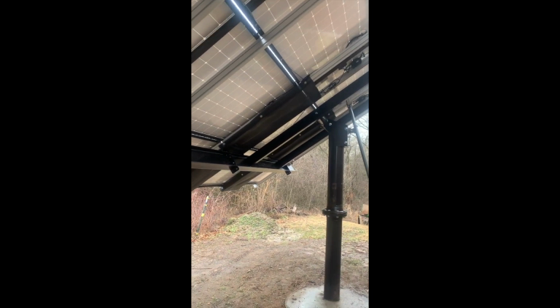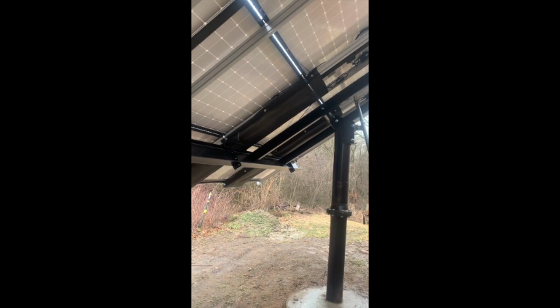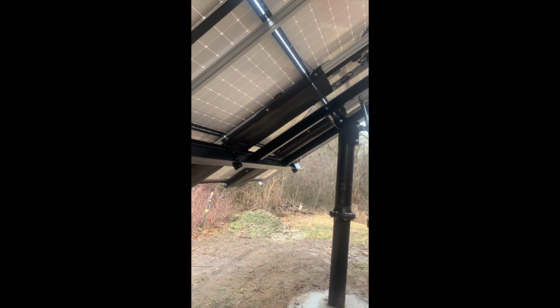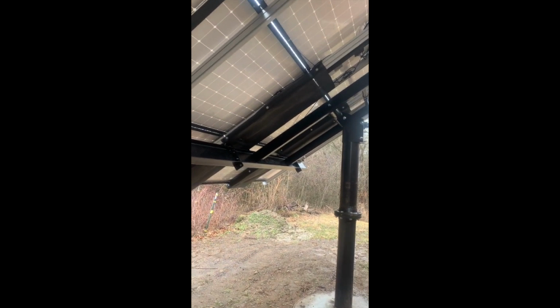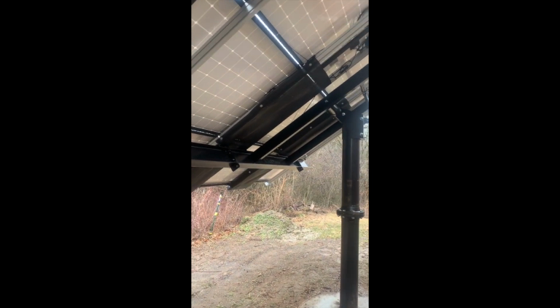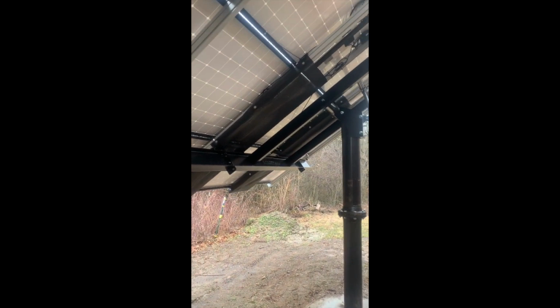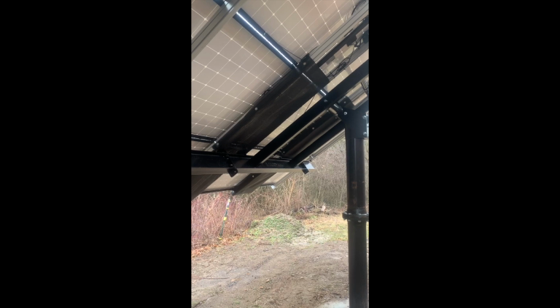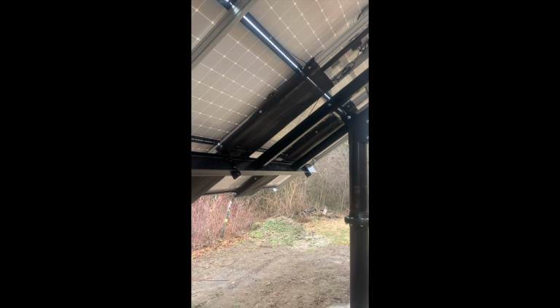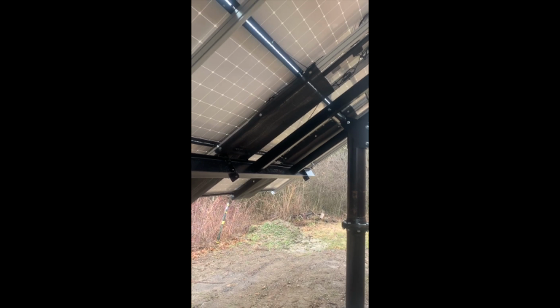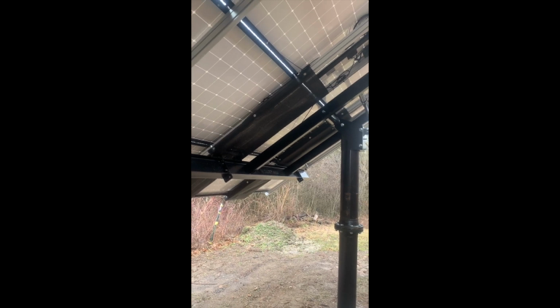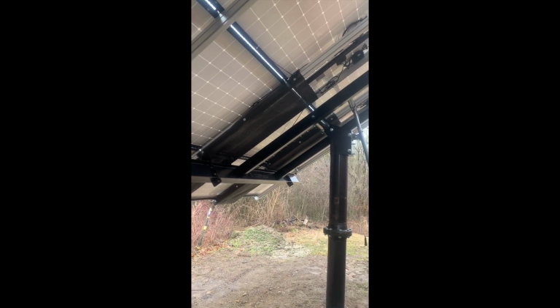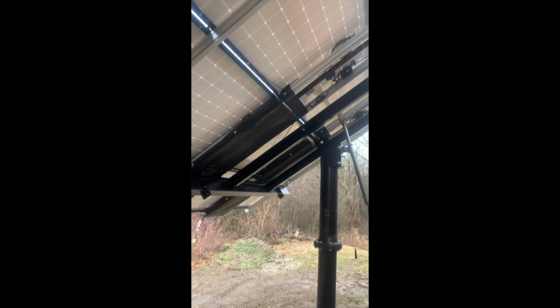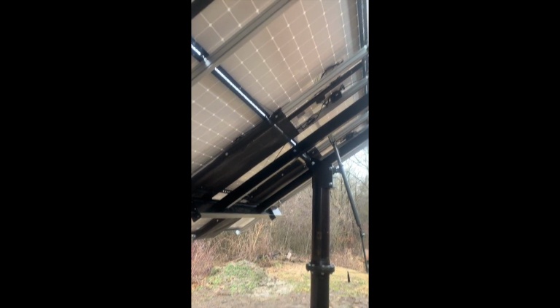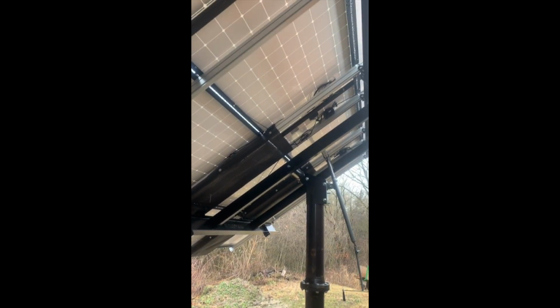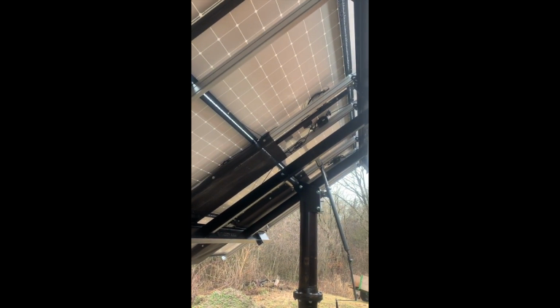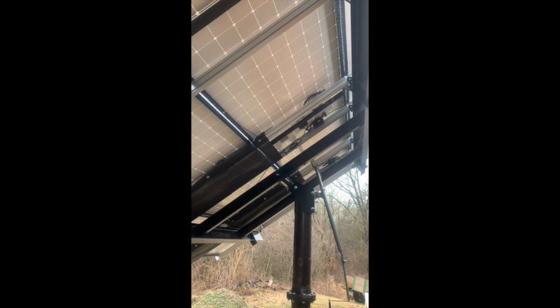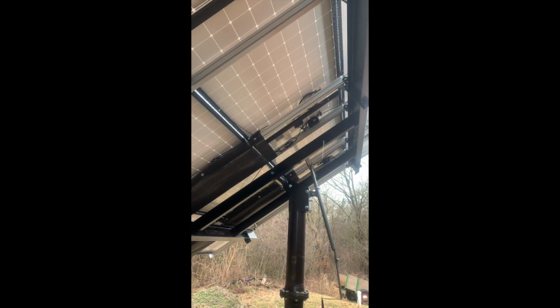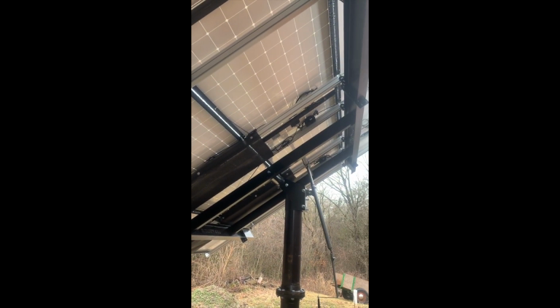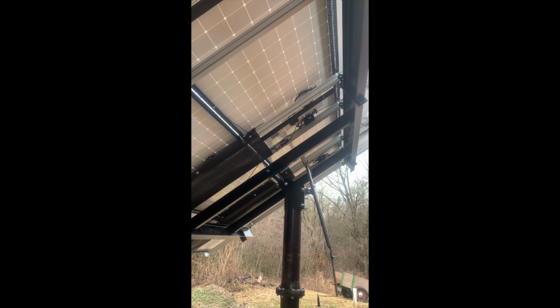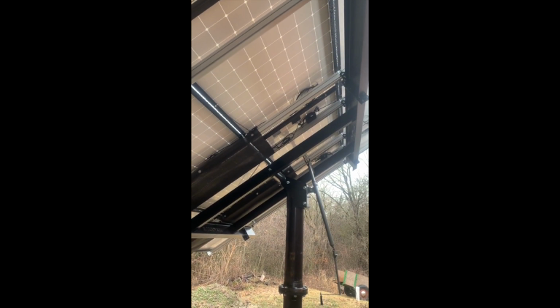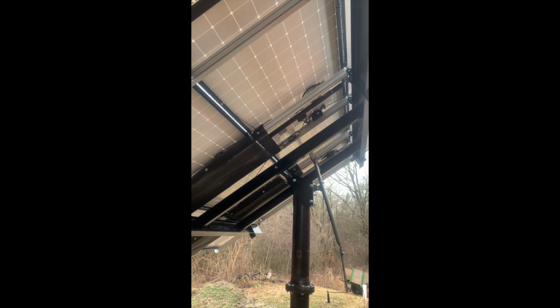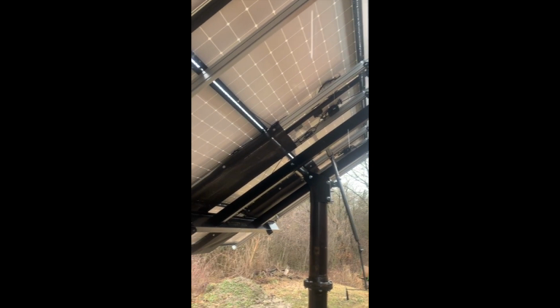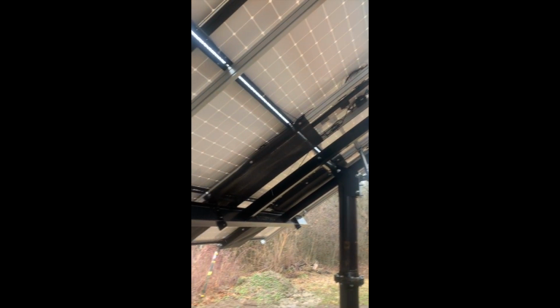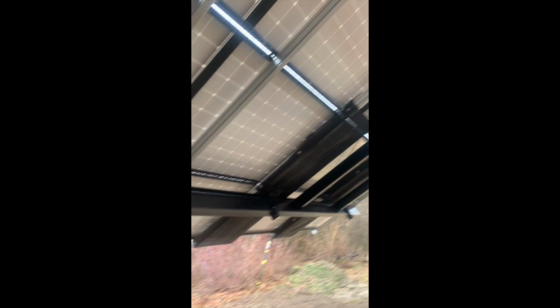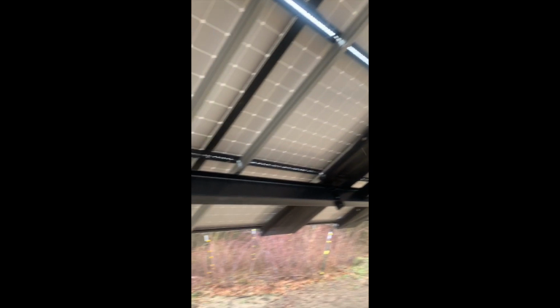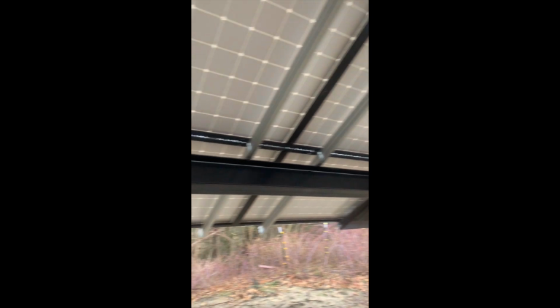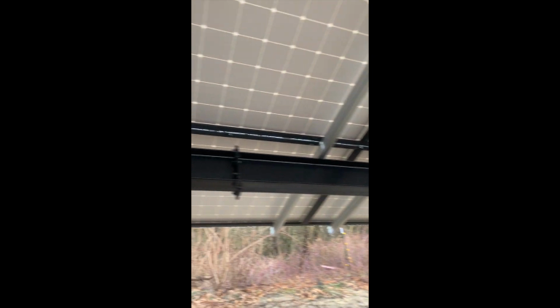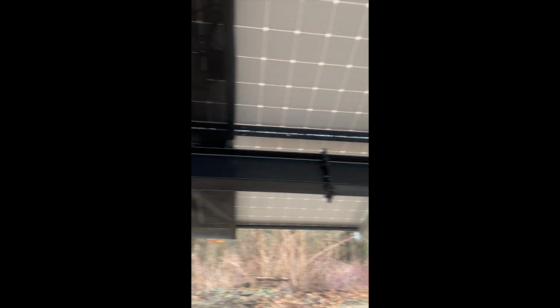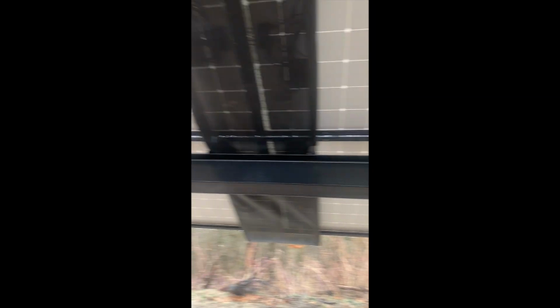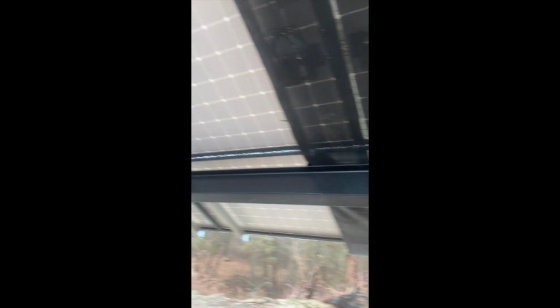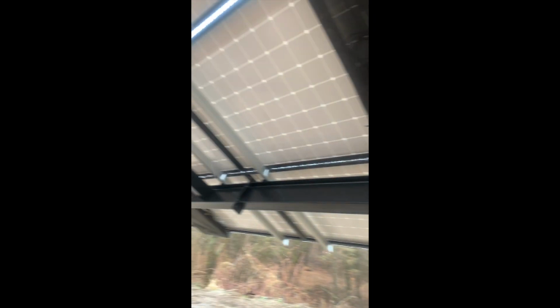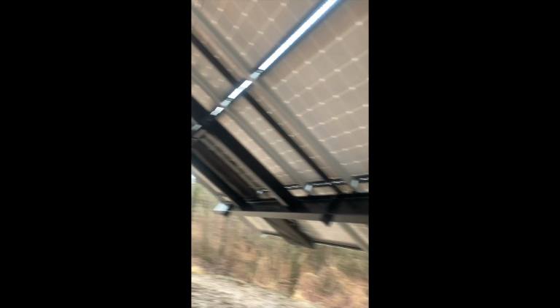MT Solar — they're out of Montana — multi-pole ground mount with Panasonic panels. Thanks for watching!